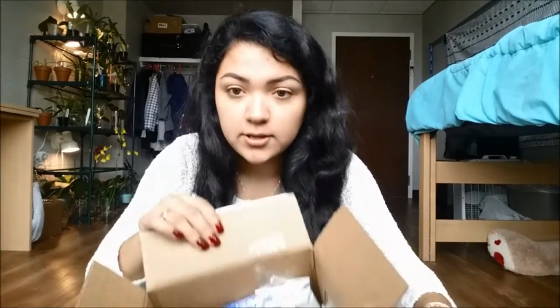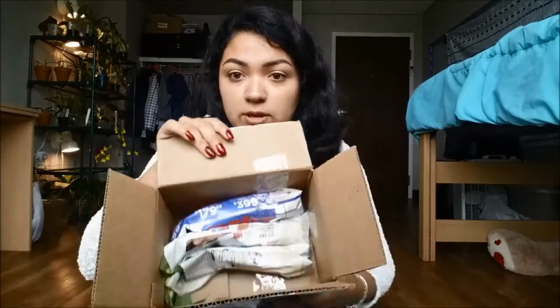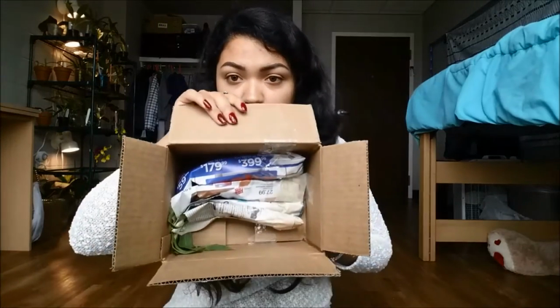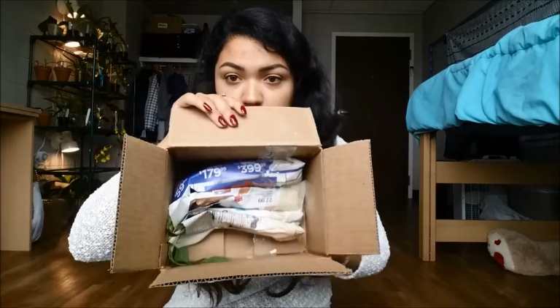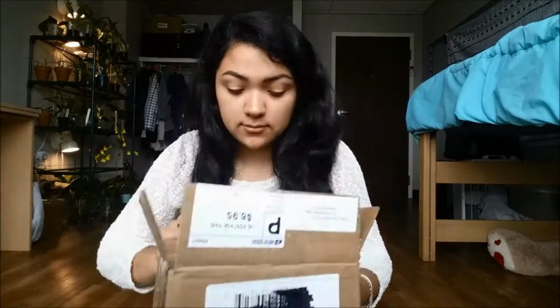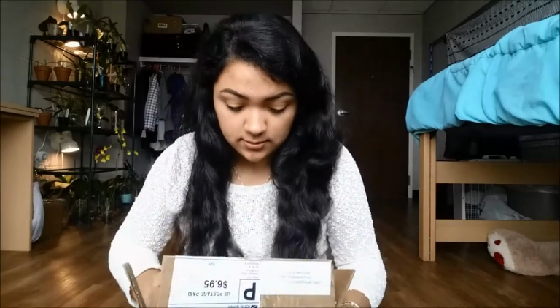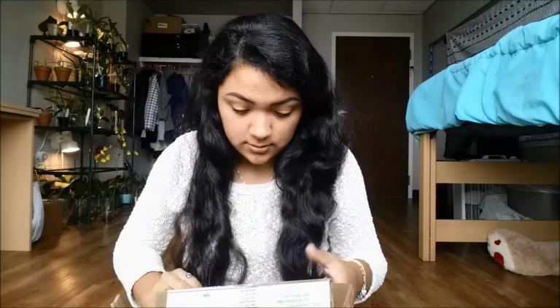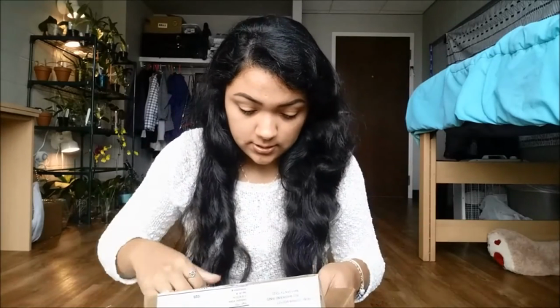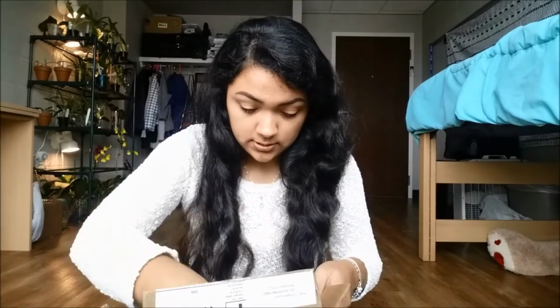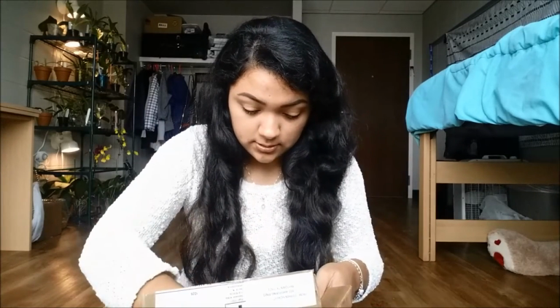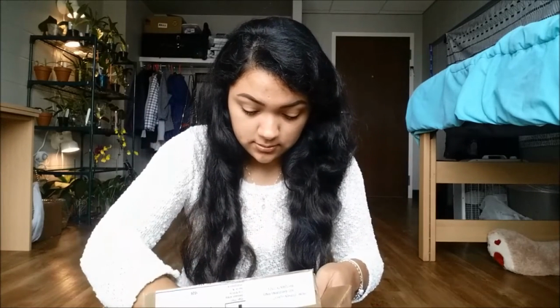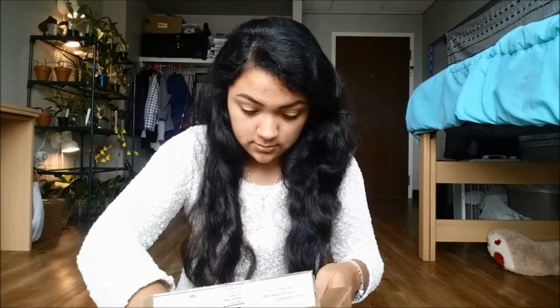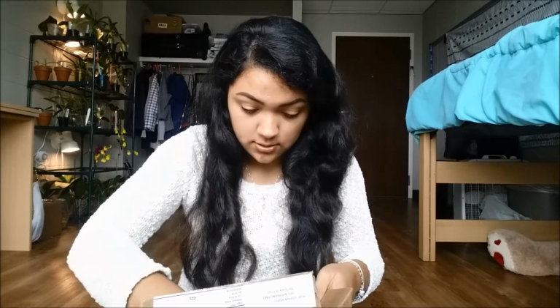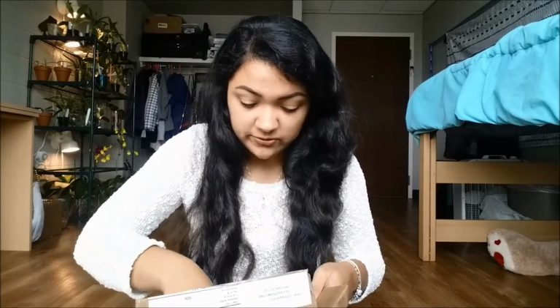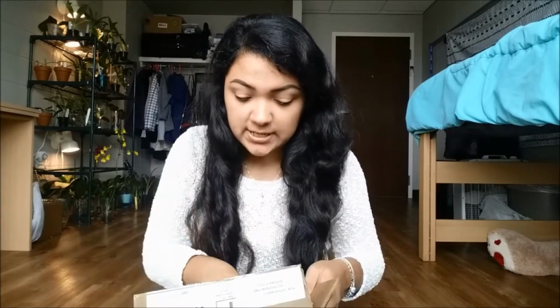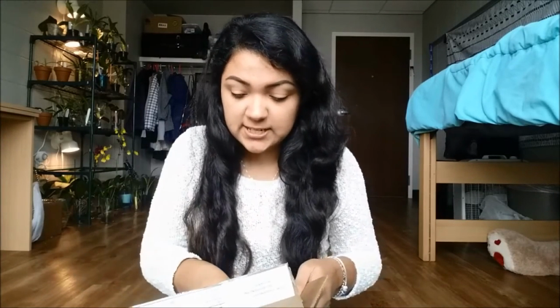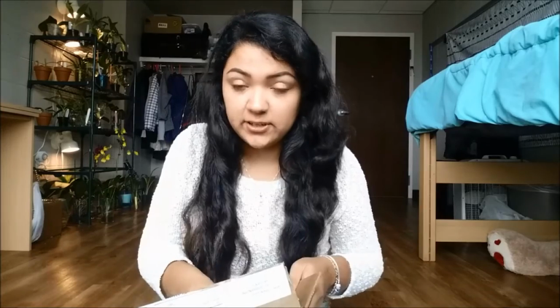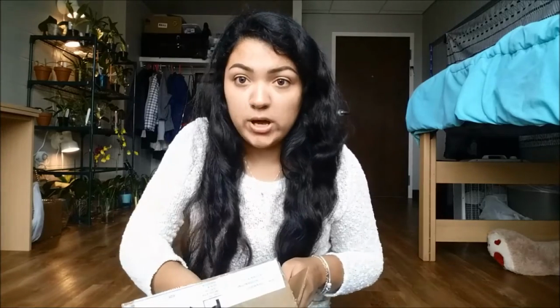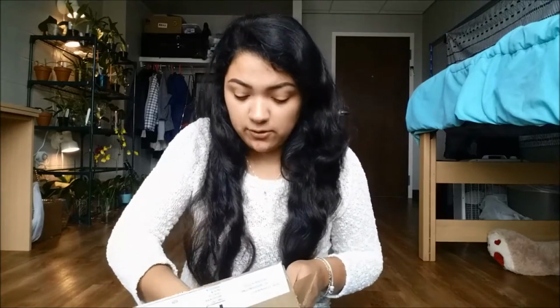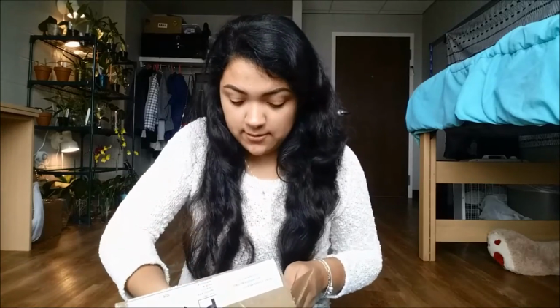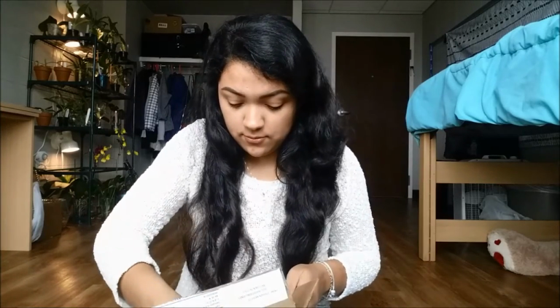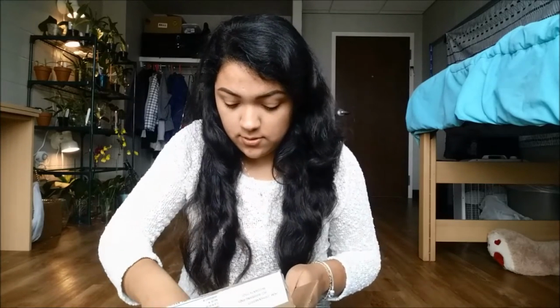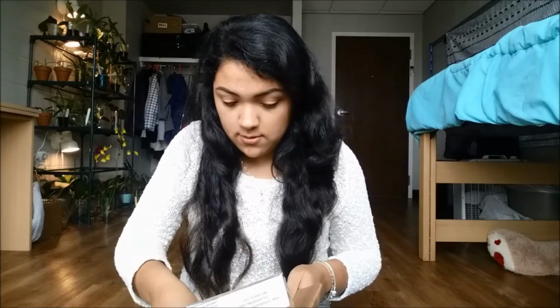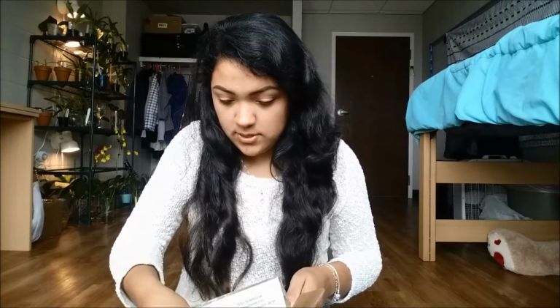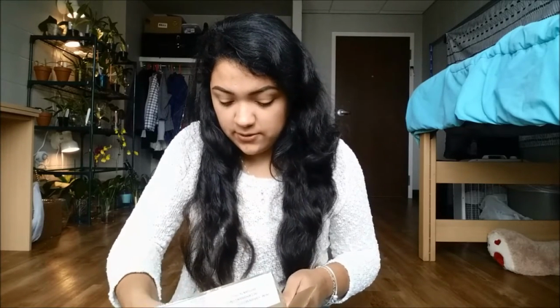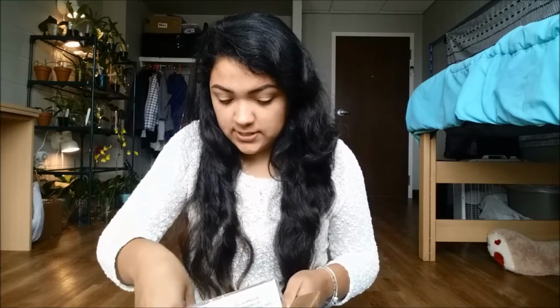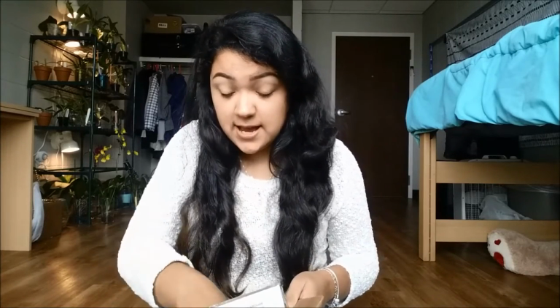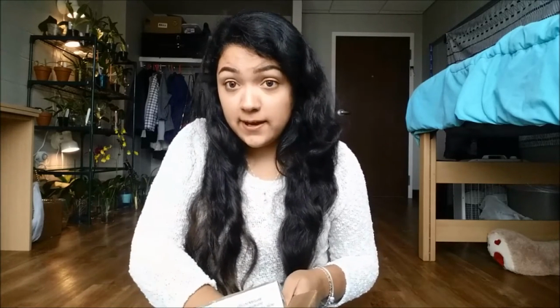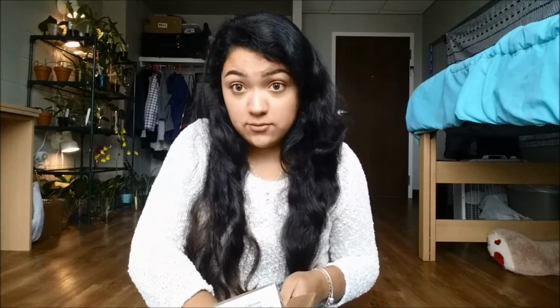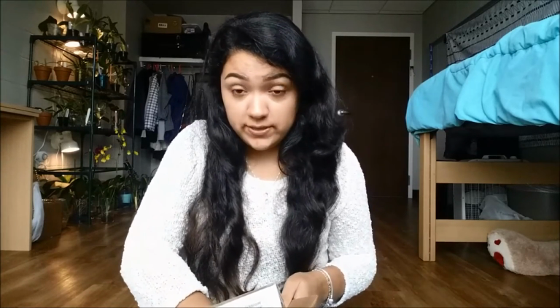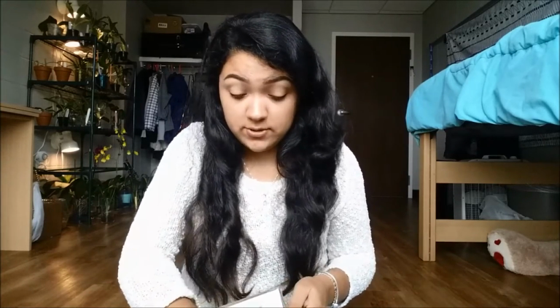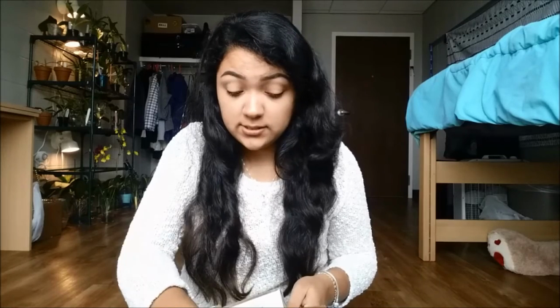So here it is — the package. One of them is definitely way bigger than the others, and I think I already know what that one is.